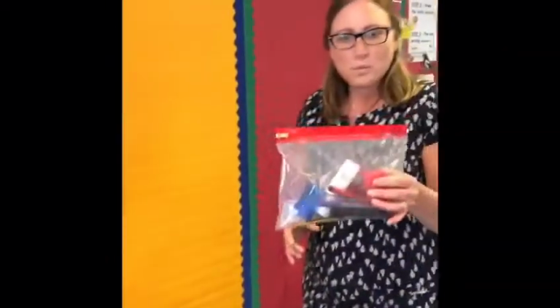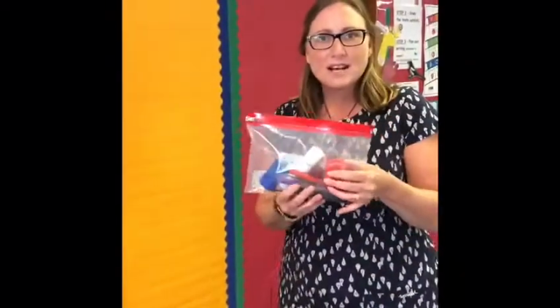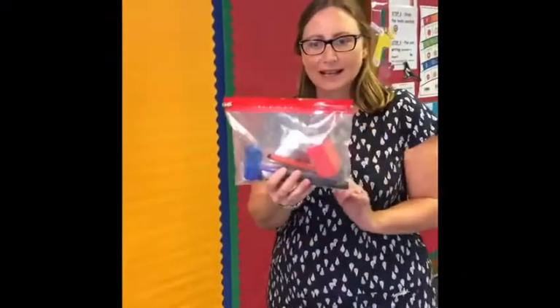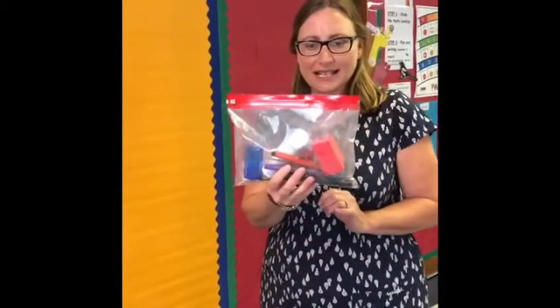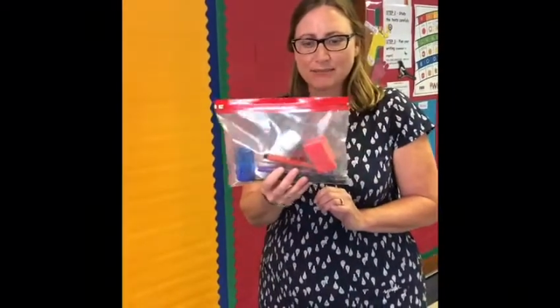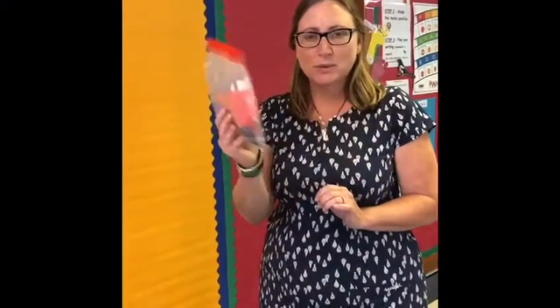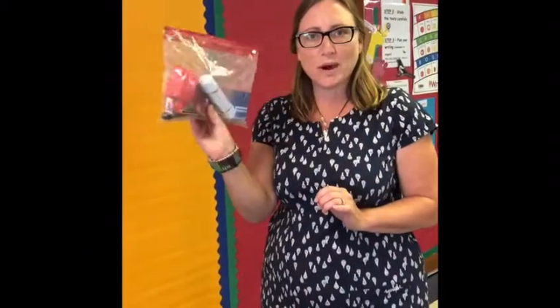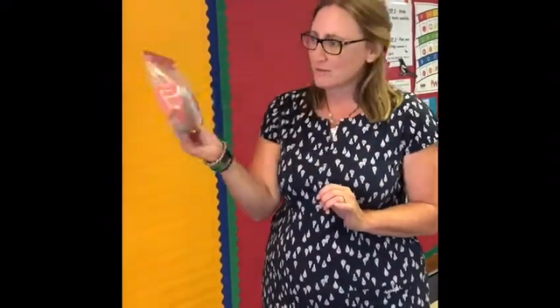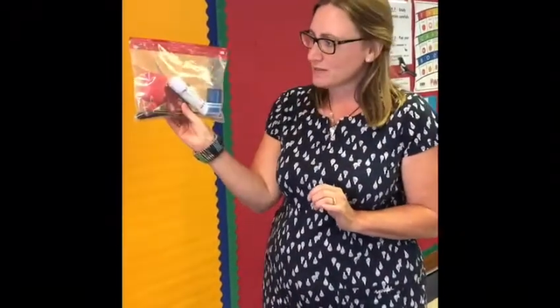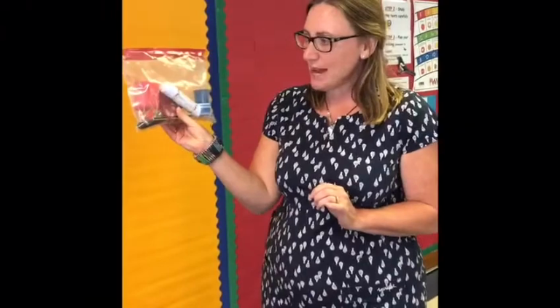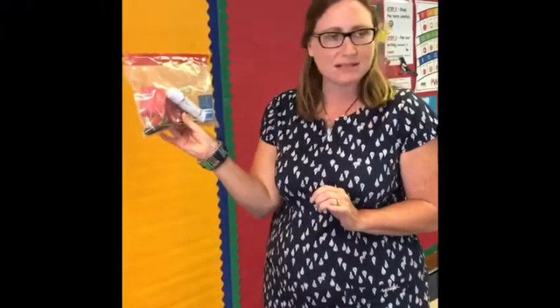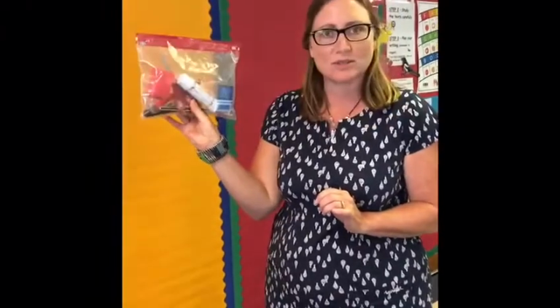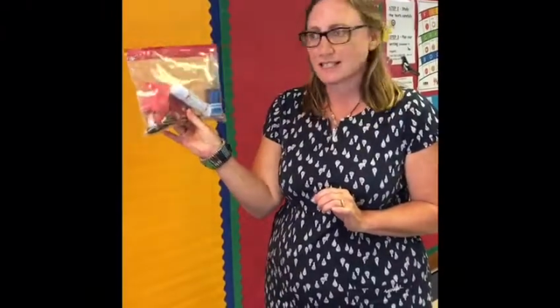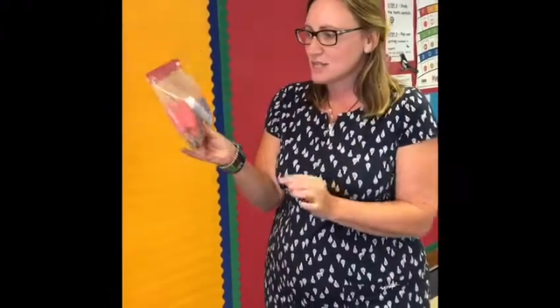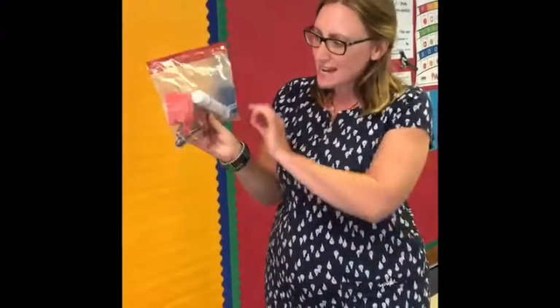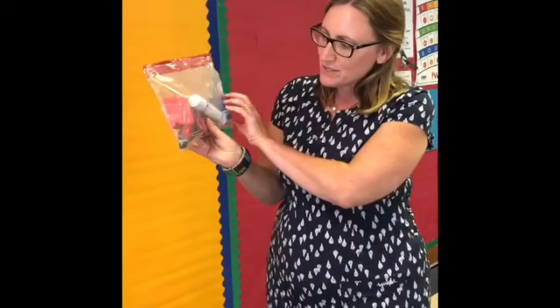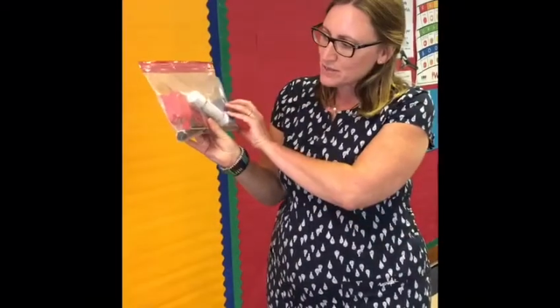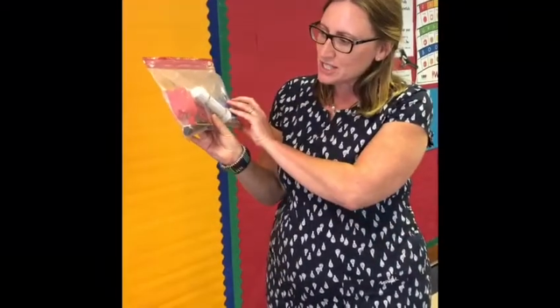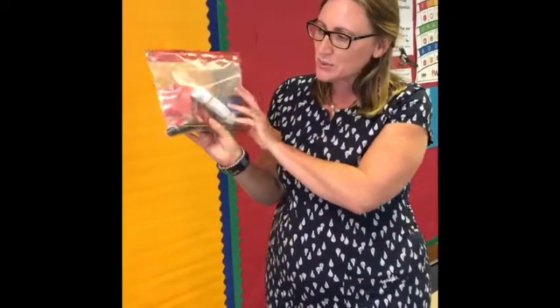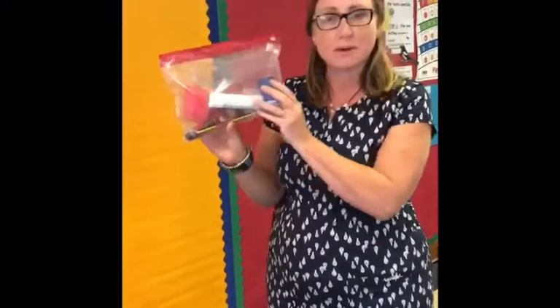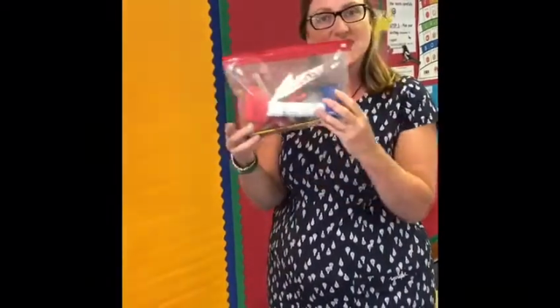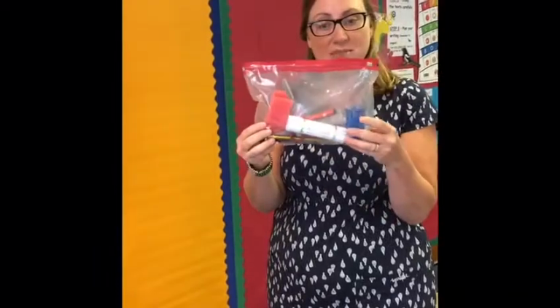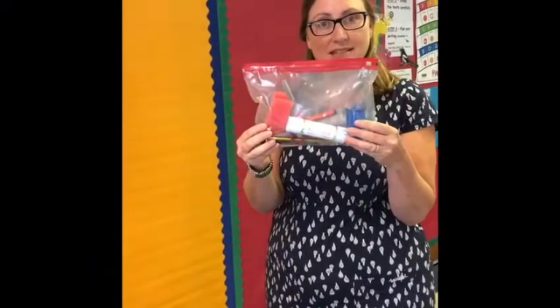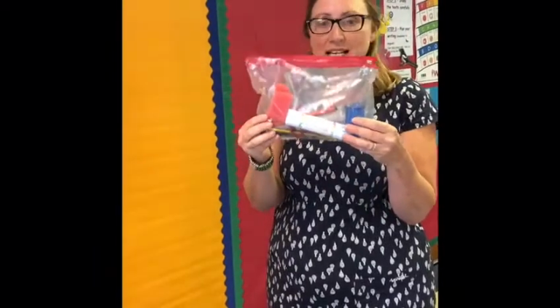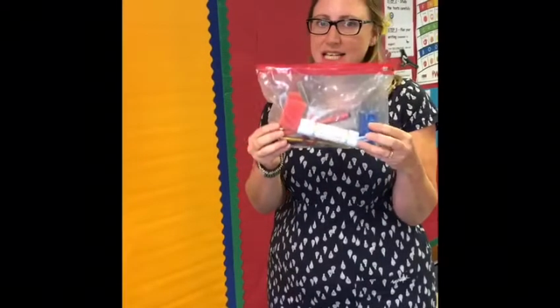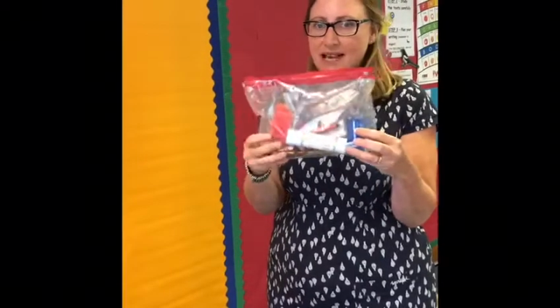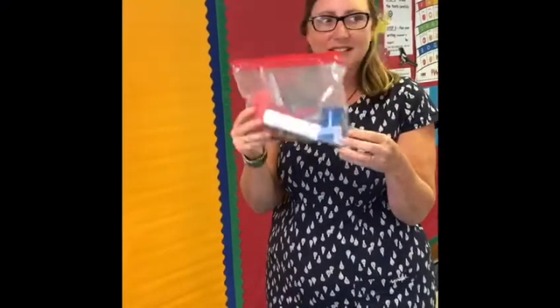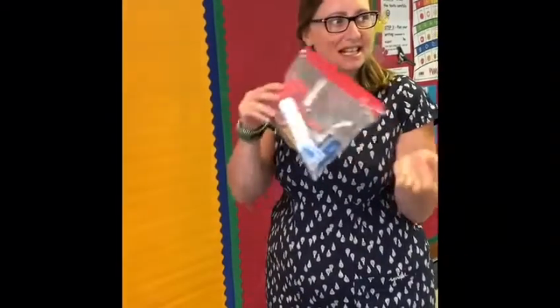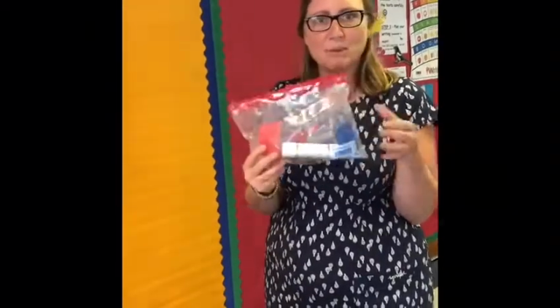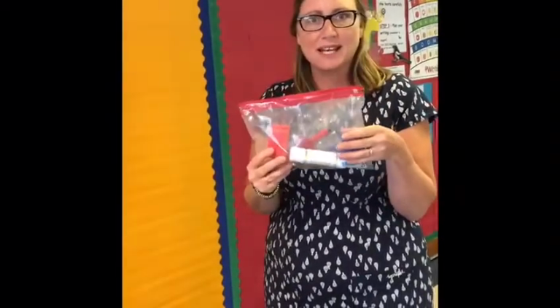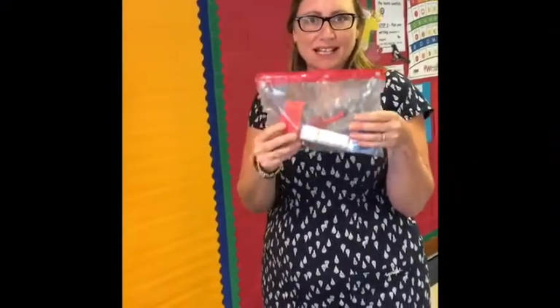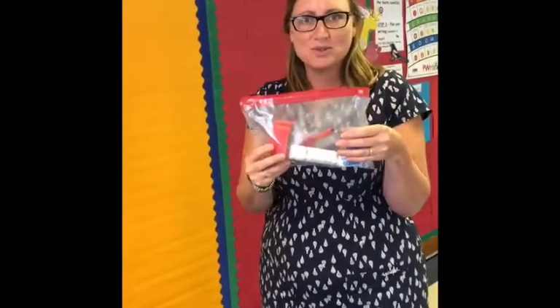When you come back in September you will all have one of these packs on your desk, so you've got everything that you need to use and you won't need to share with anybody else. You need to keep it safe and at the end of the day you can pop it away in your tray.